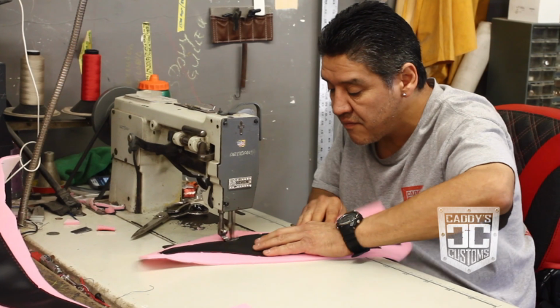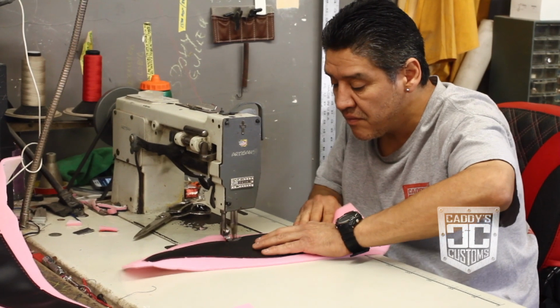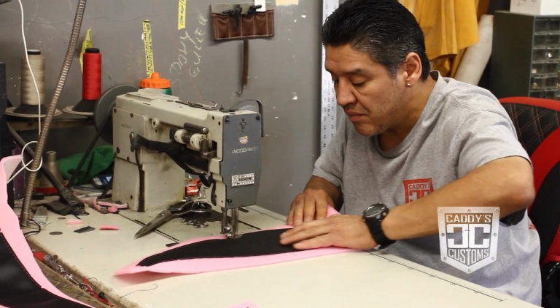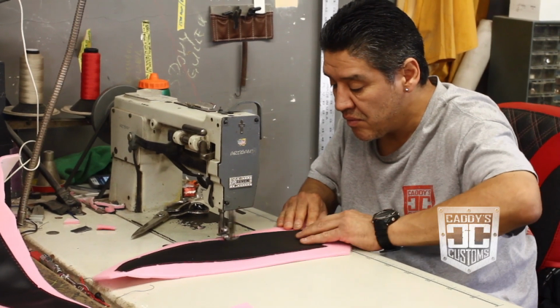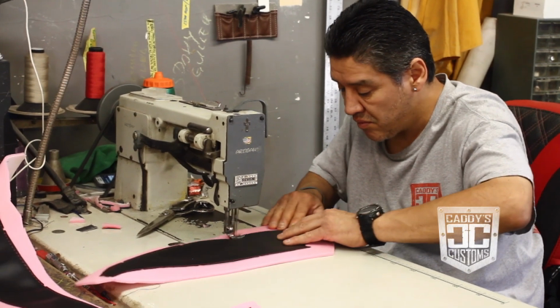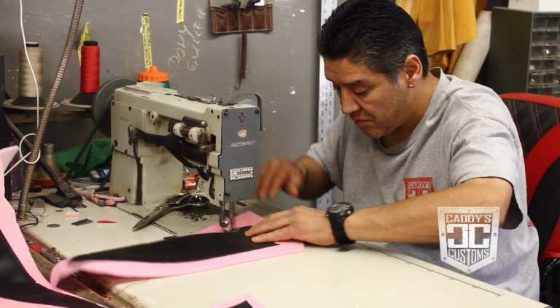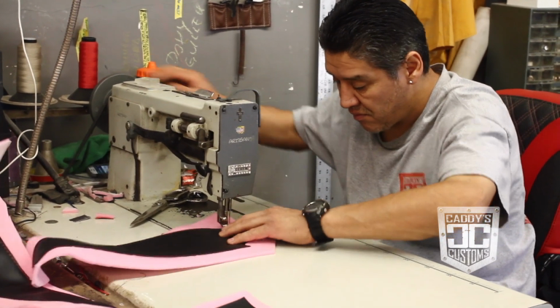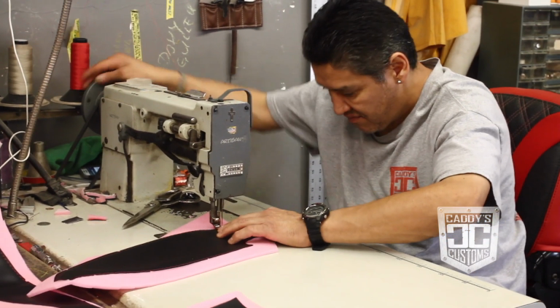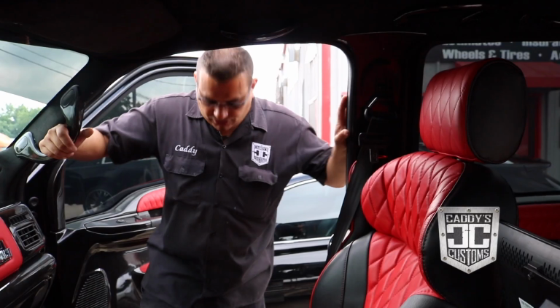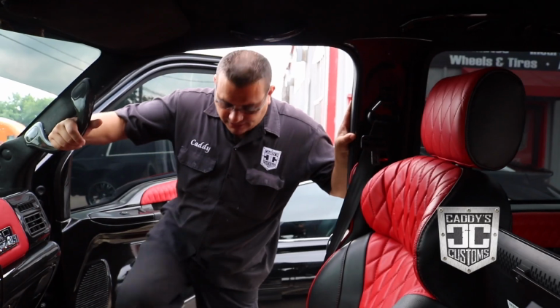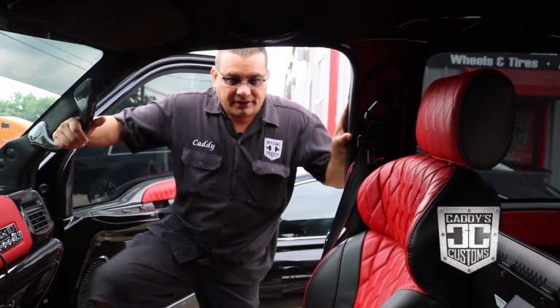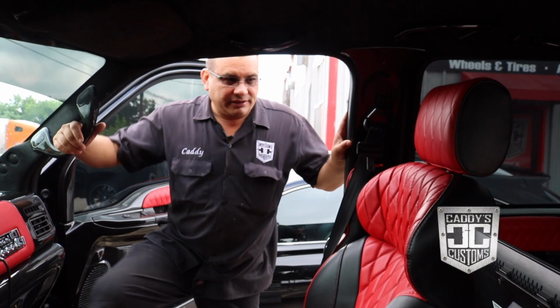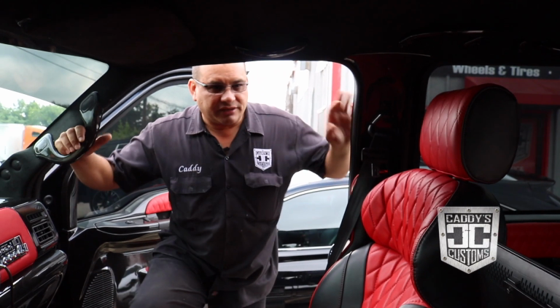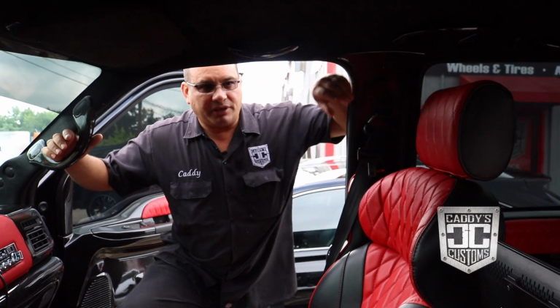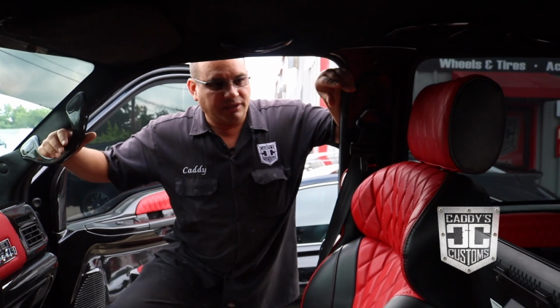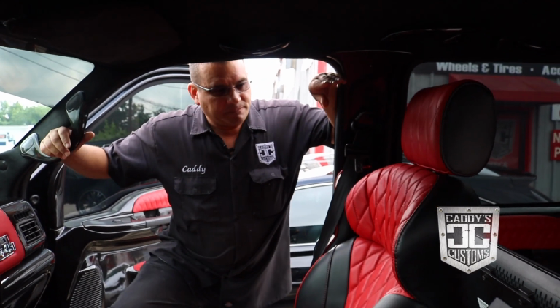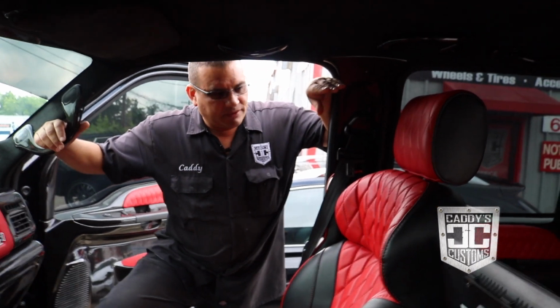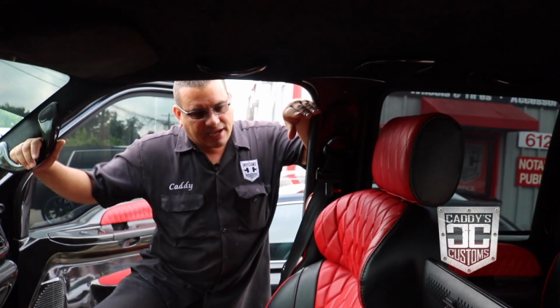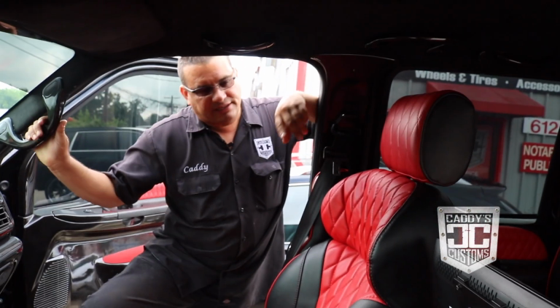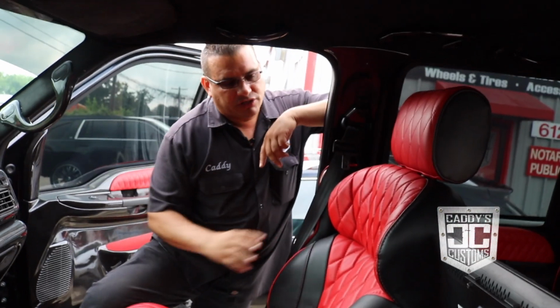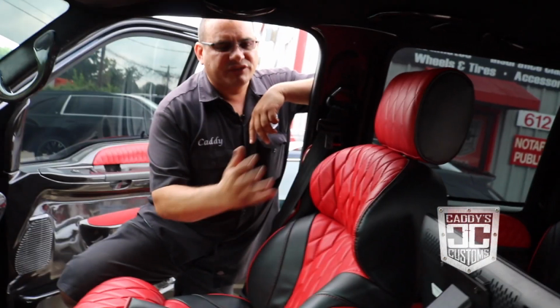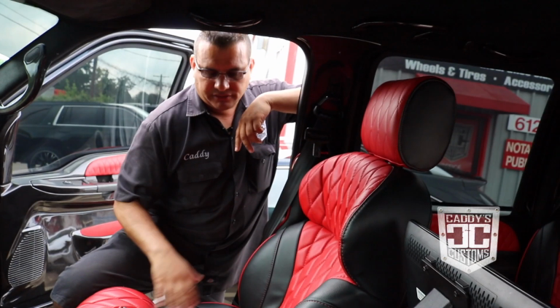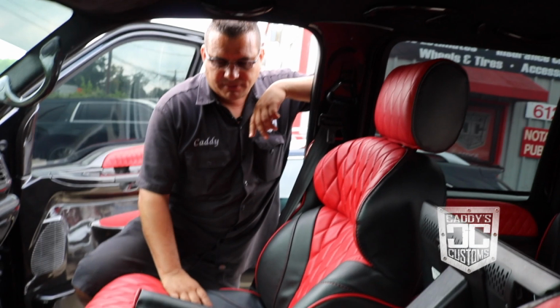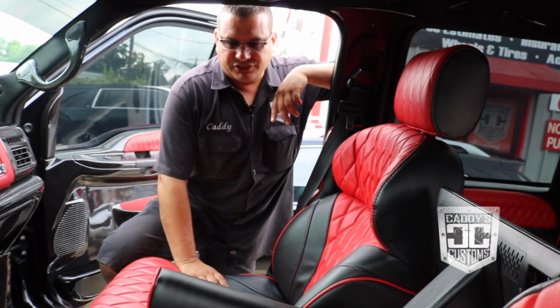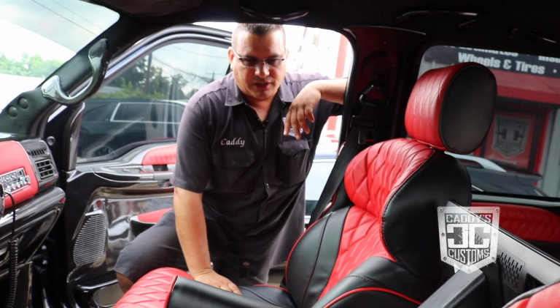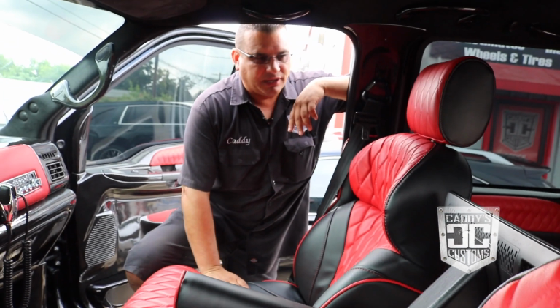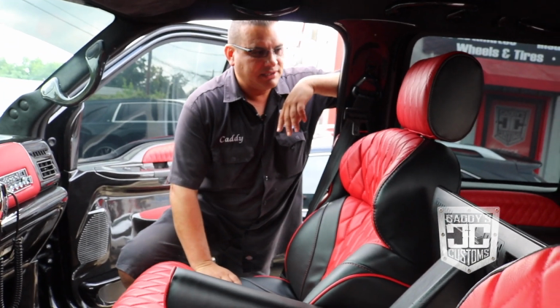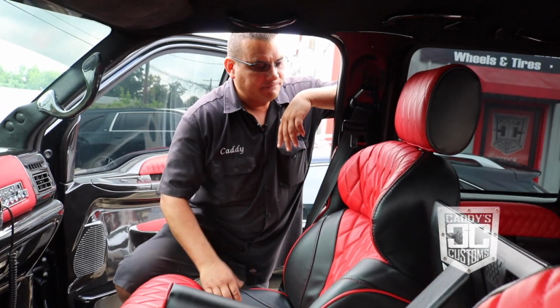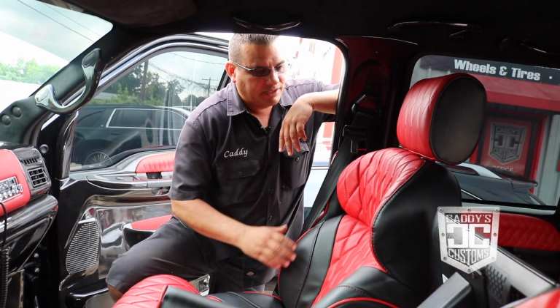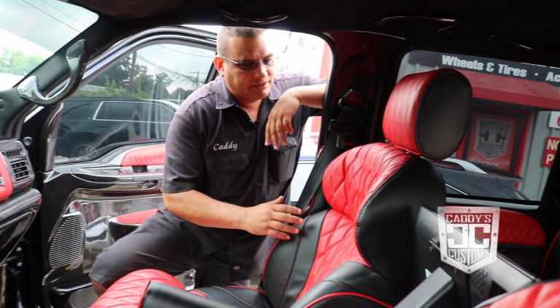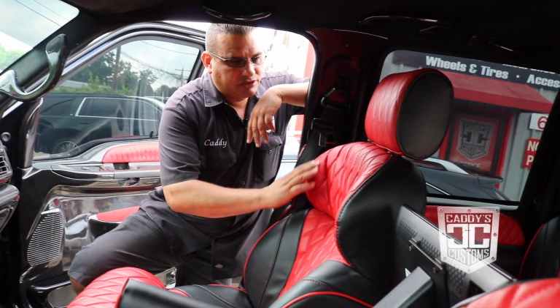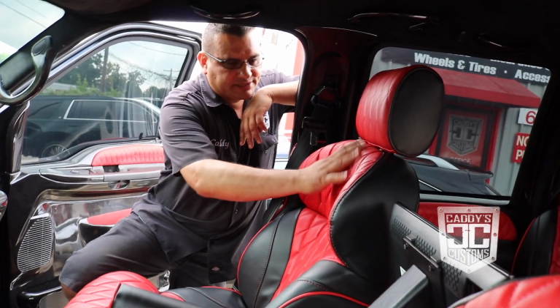This is hand-stitched. It's not a company that we order skins from or anything — these guys actually sew. Y'all have seen my guys sew in there. I've got three guys and they actually do all the pieces.